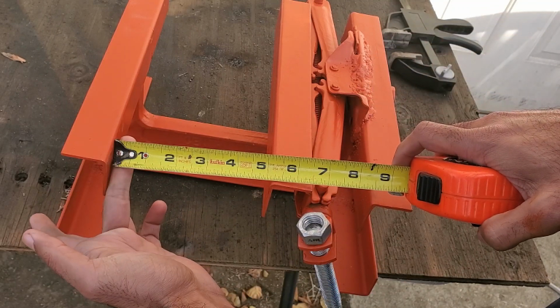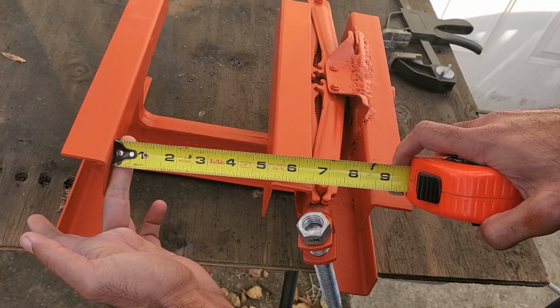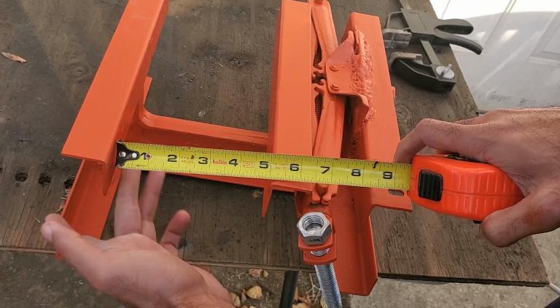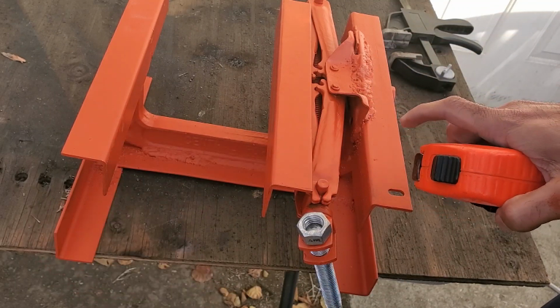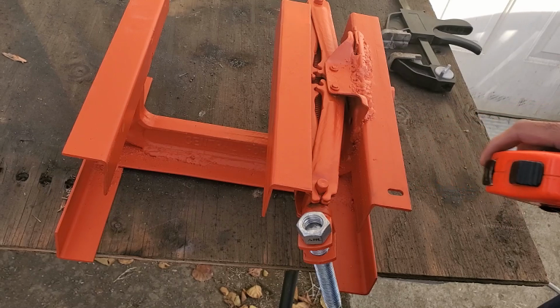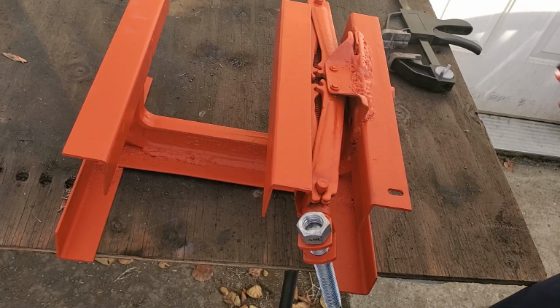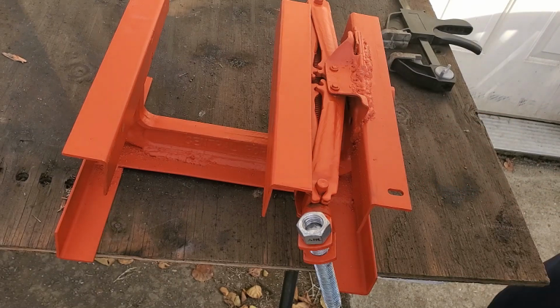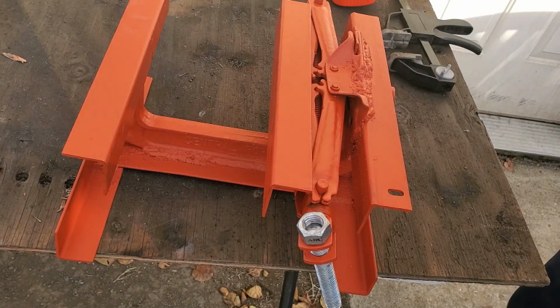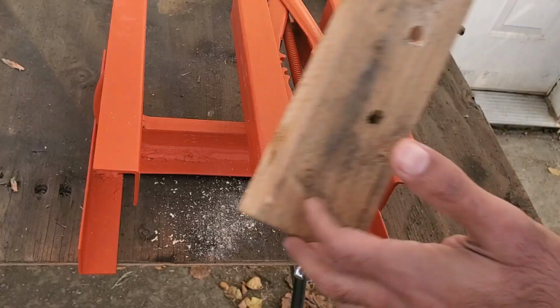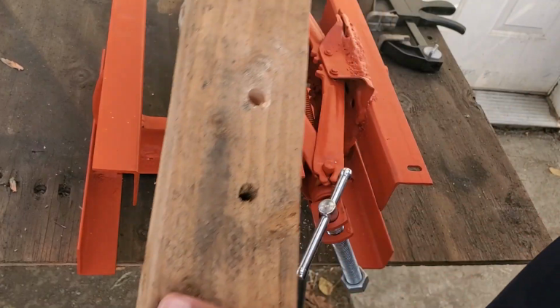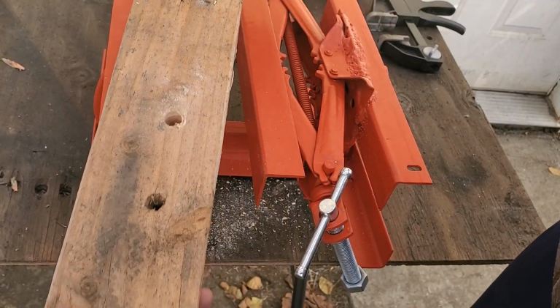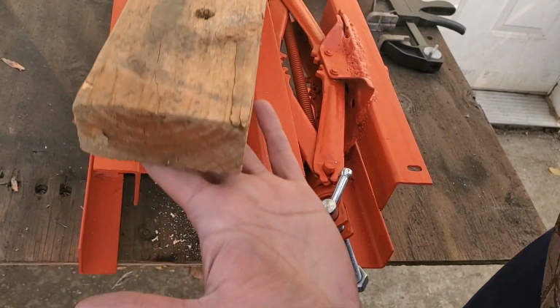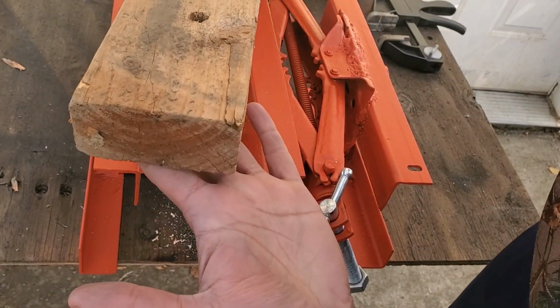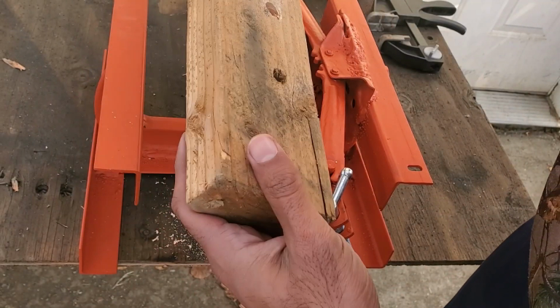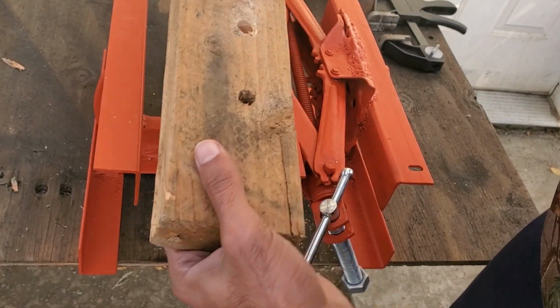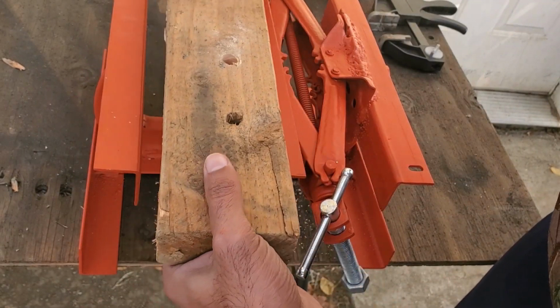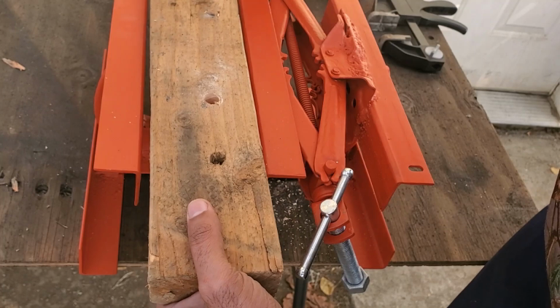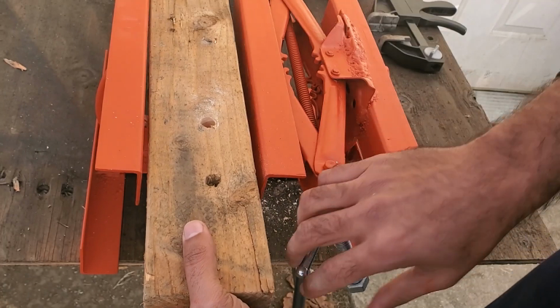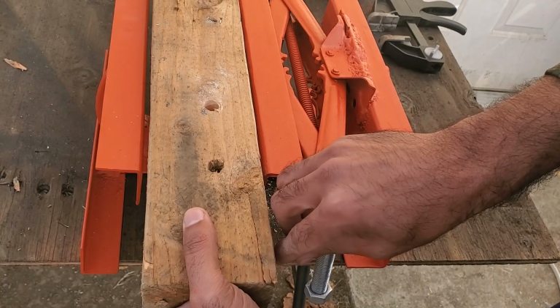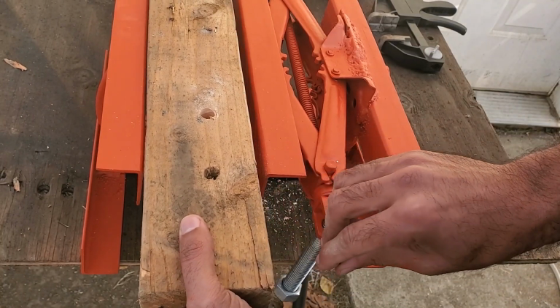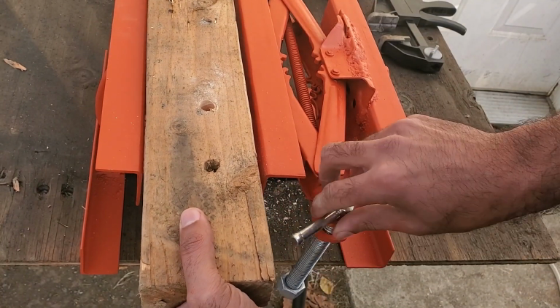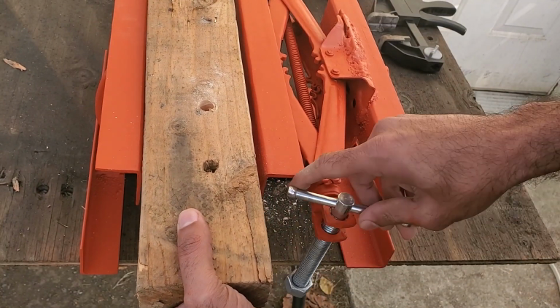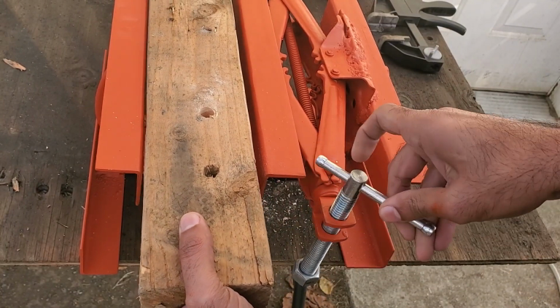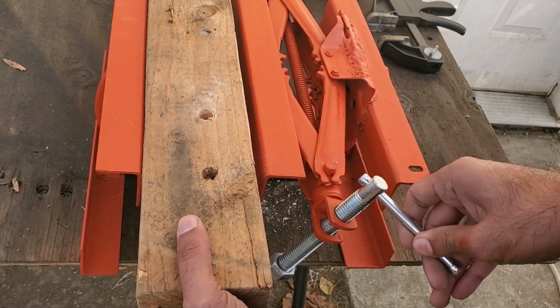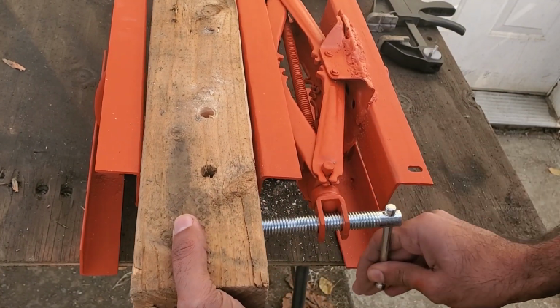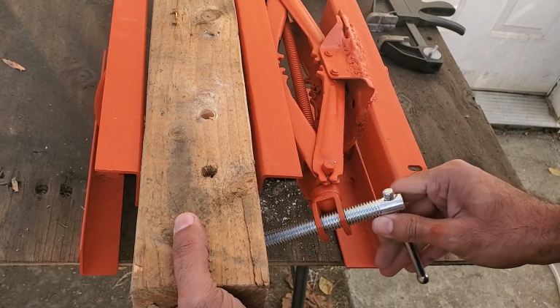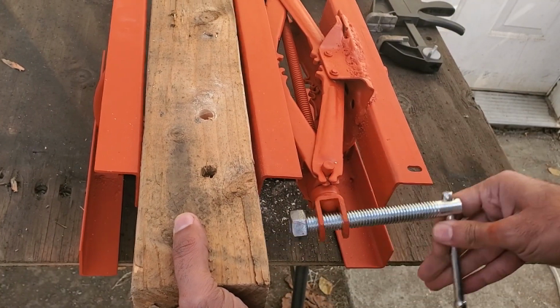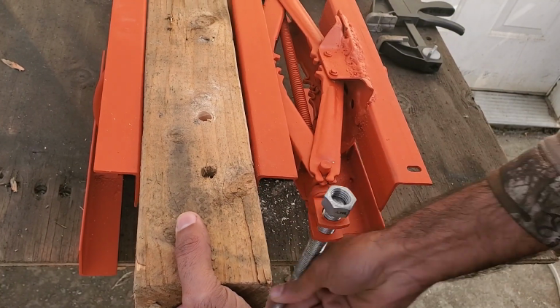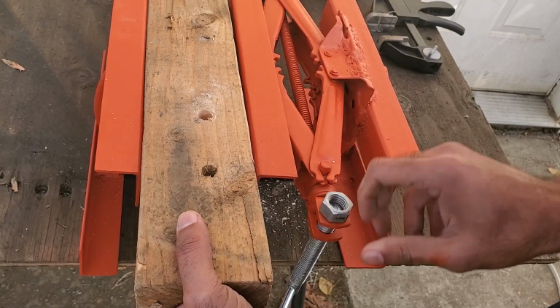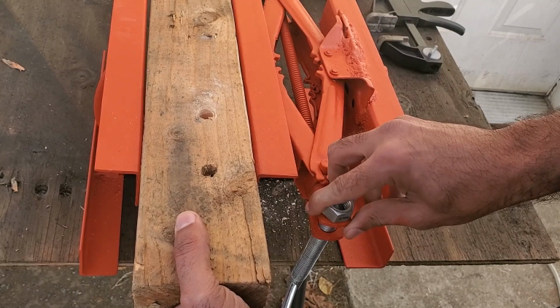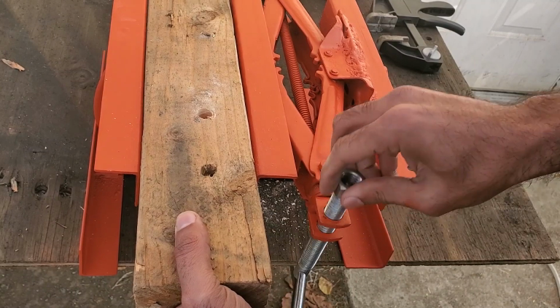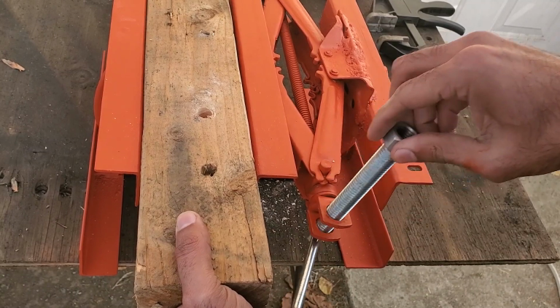The finished vise is 5 inches in width. To test it out, I clamped on a 2x4, drilled a hole through it, and it seemed to work really well.